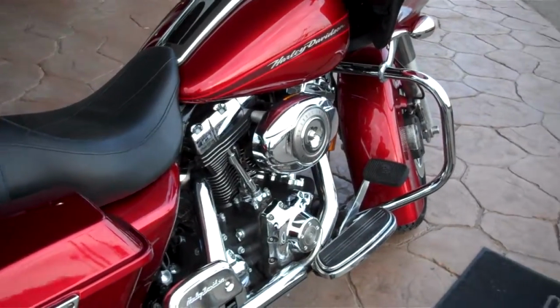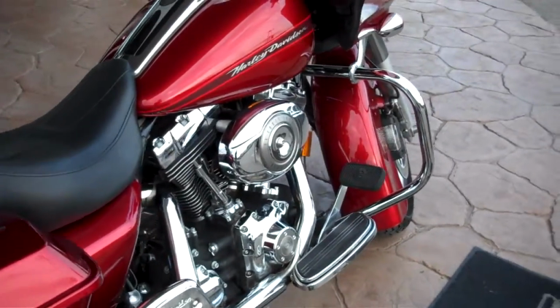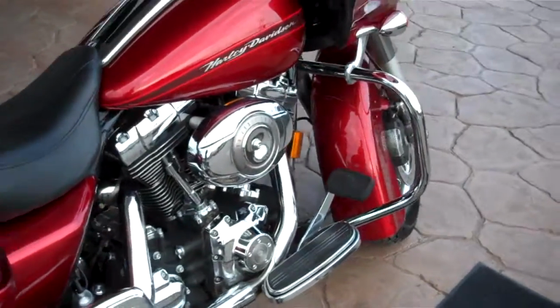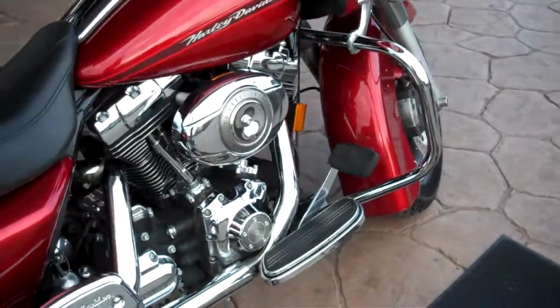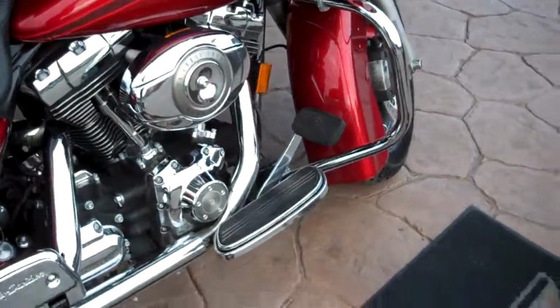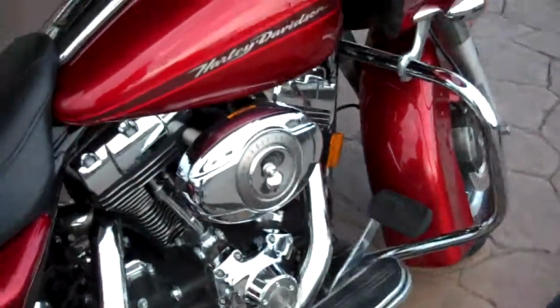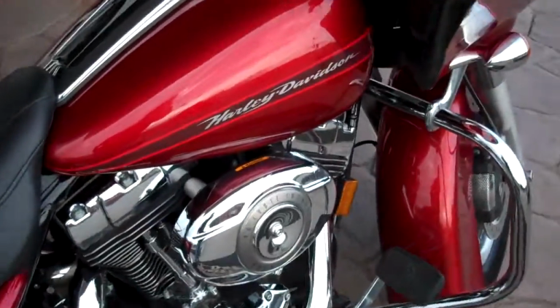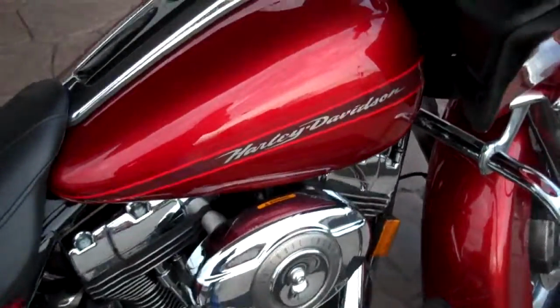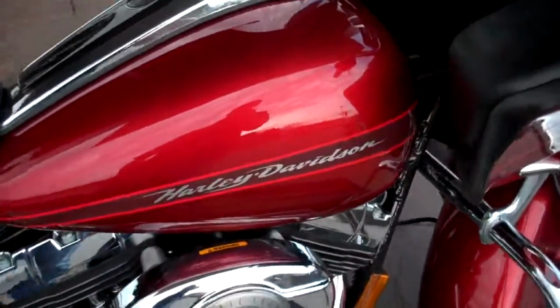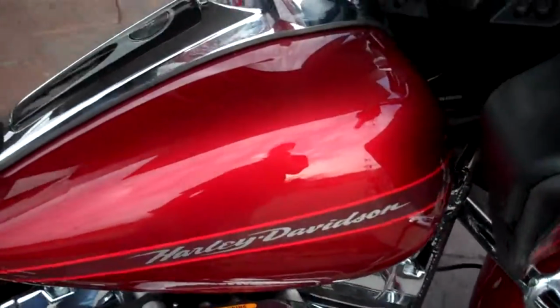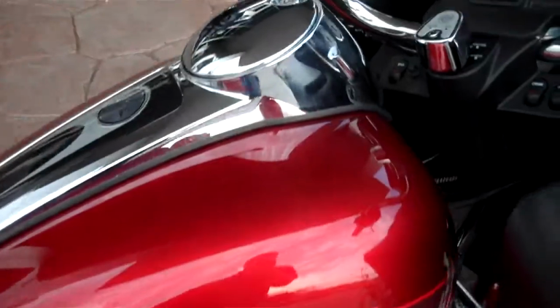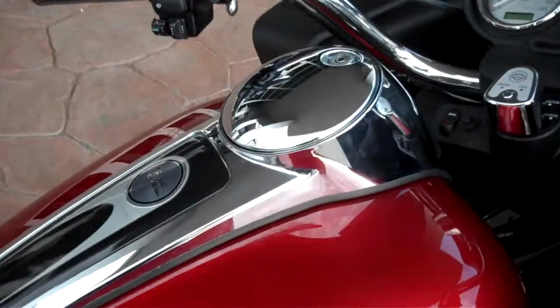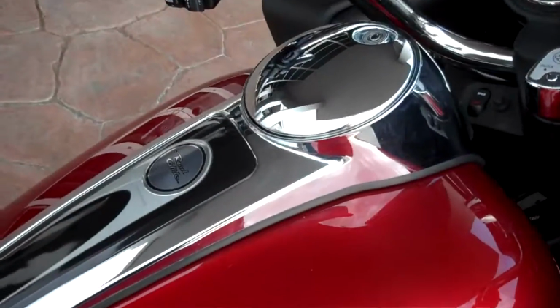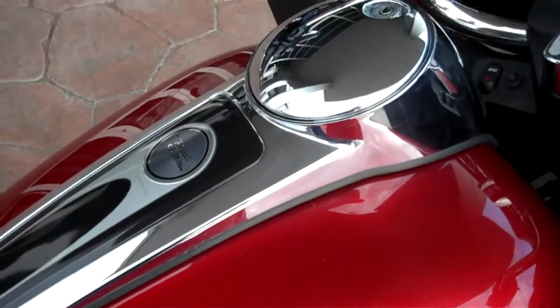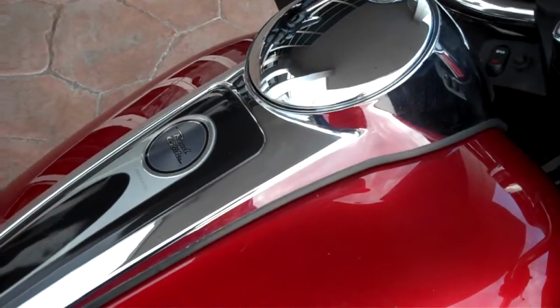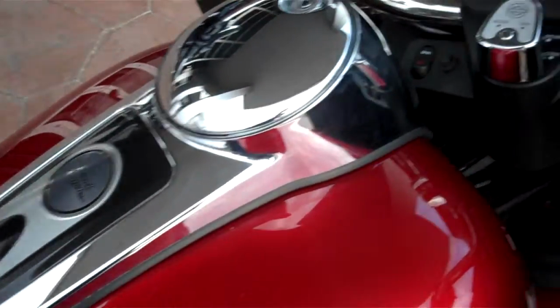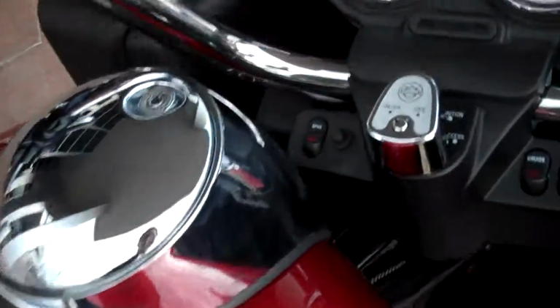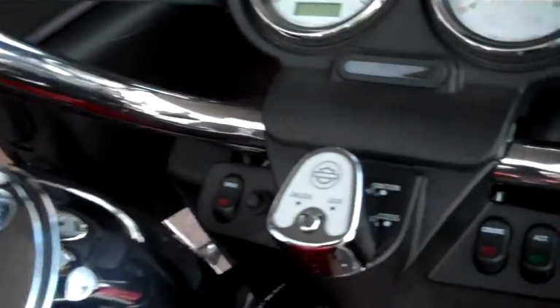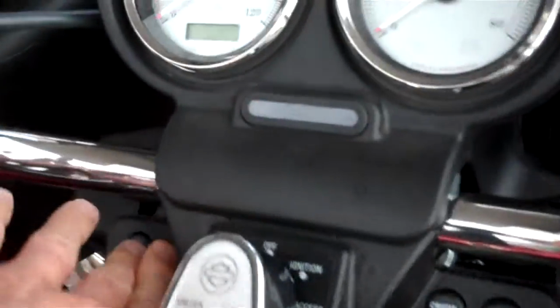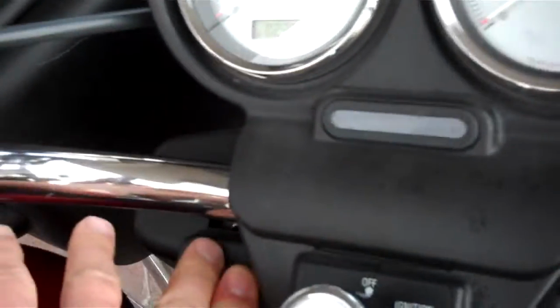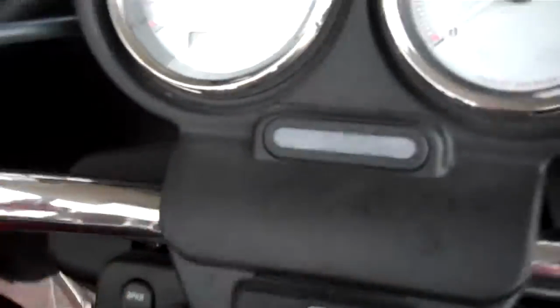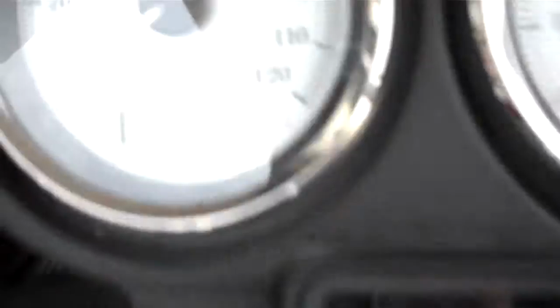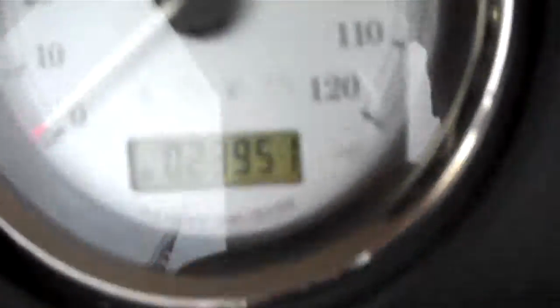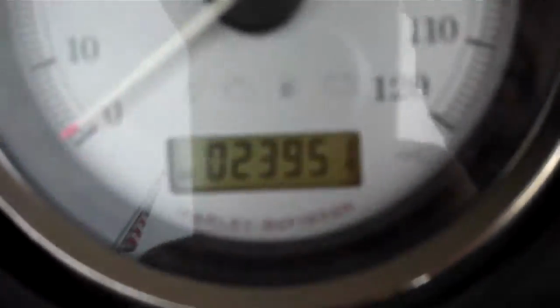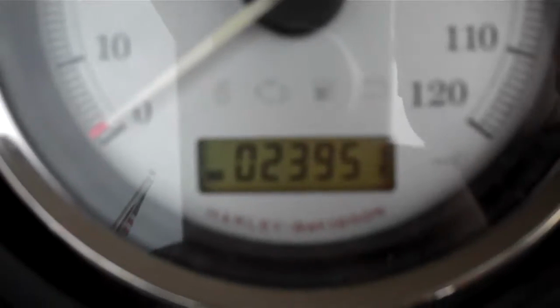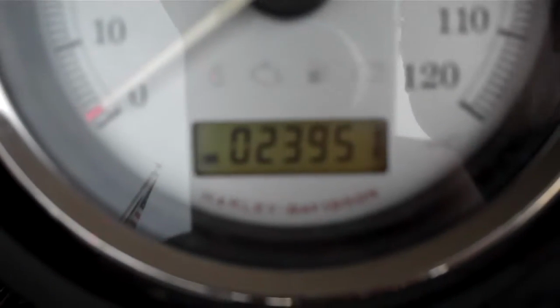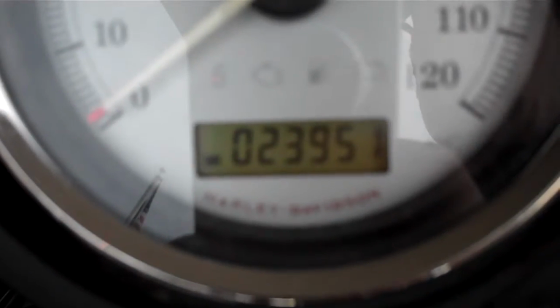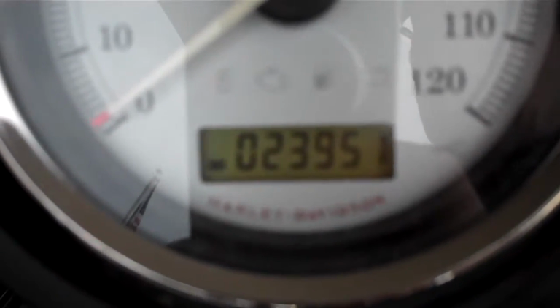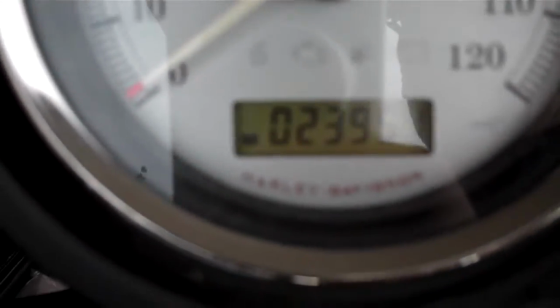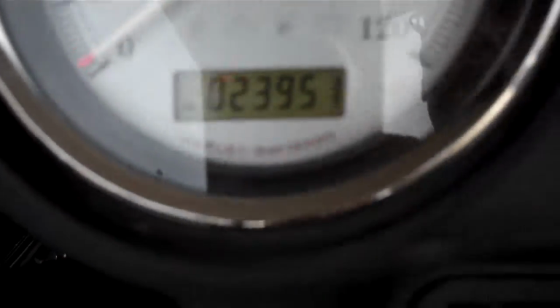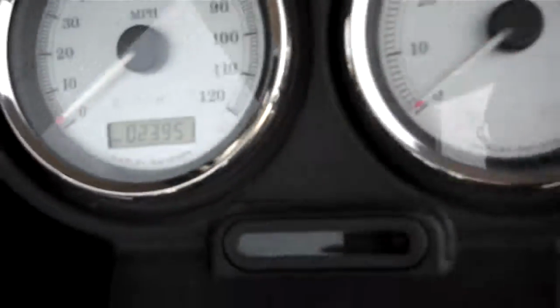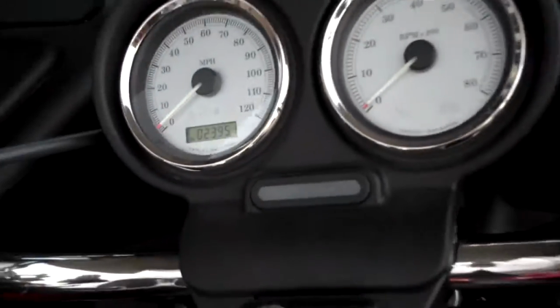Very nice motorcycle in the Candy Apple Red. Fairly clean. Only has 23,951 miles on it.